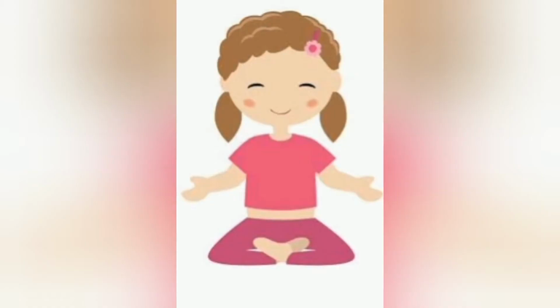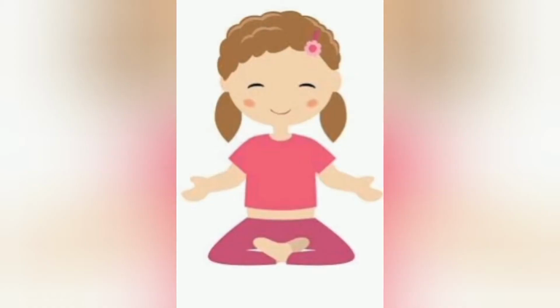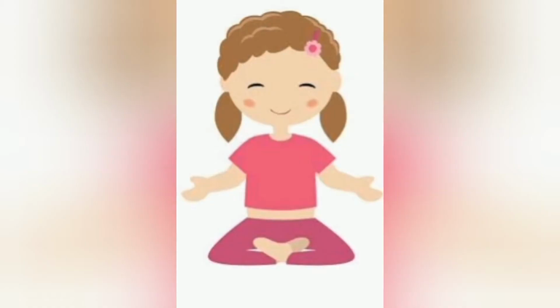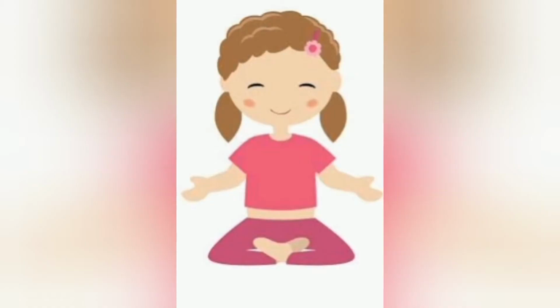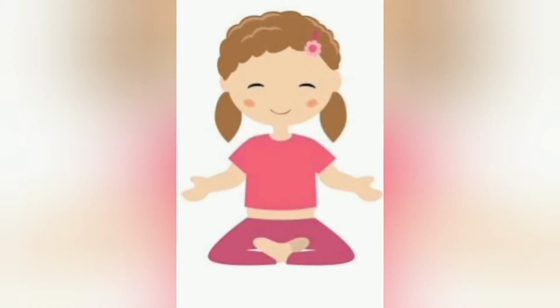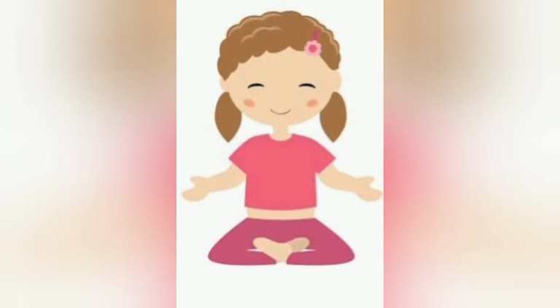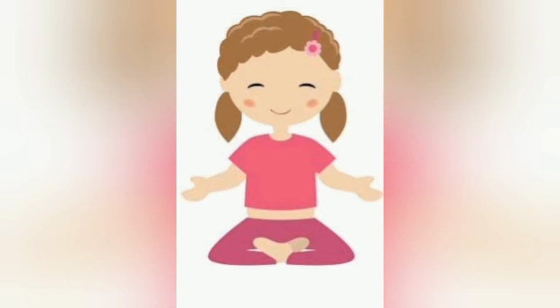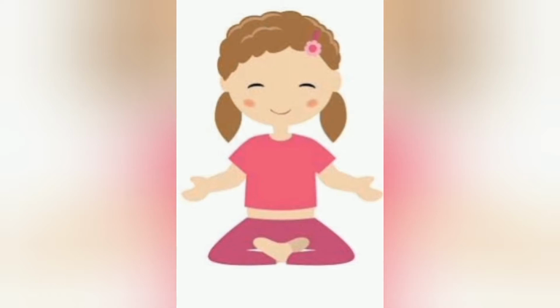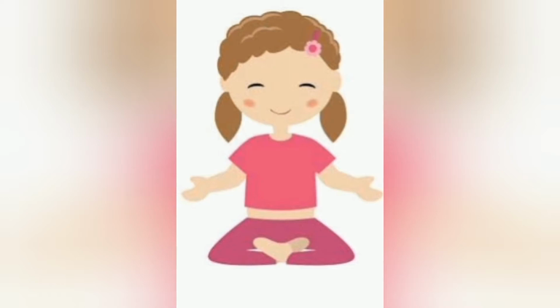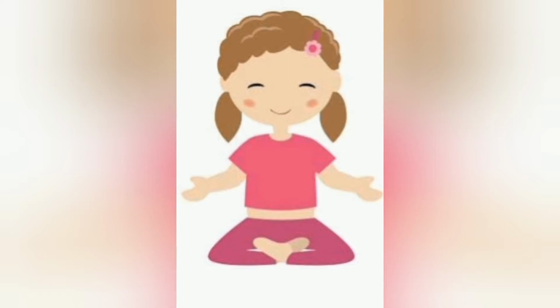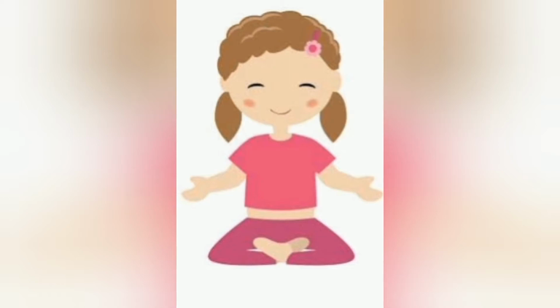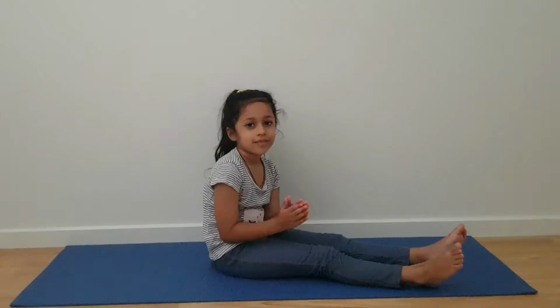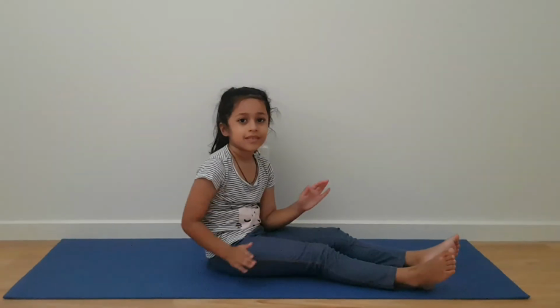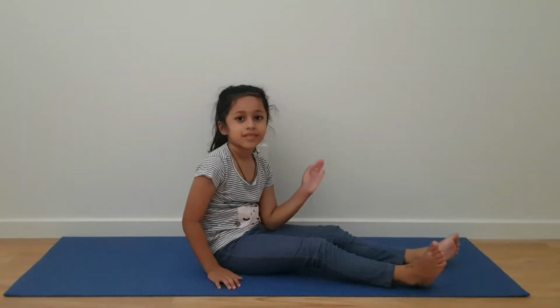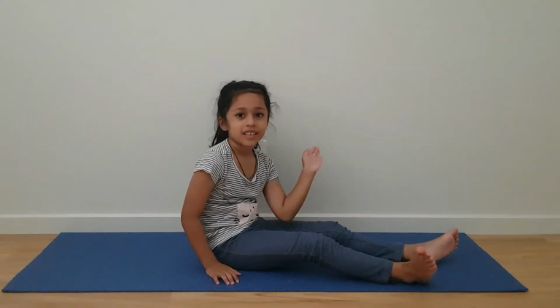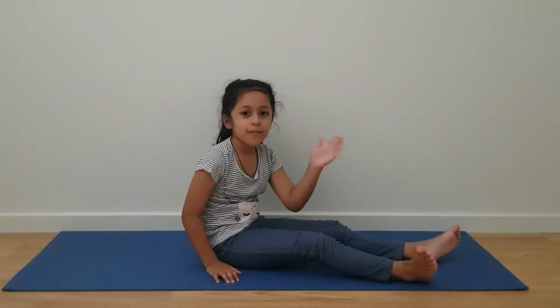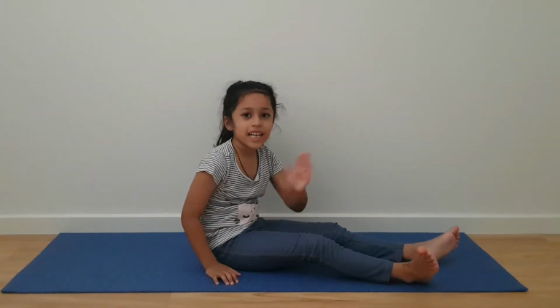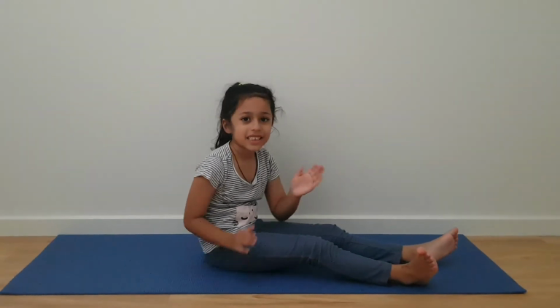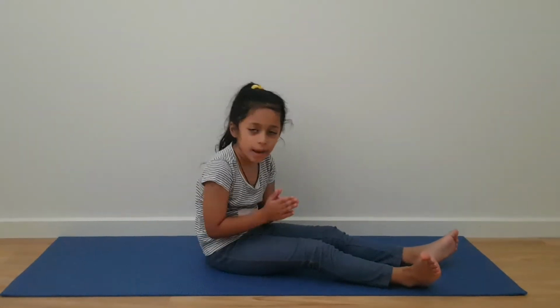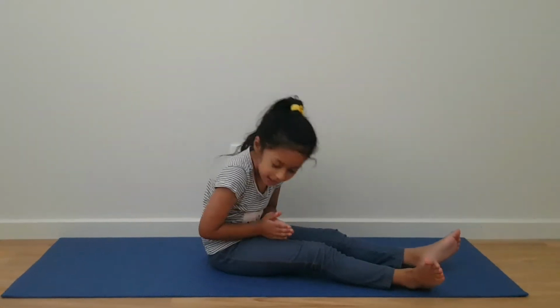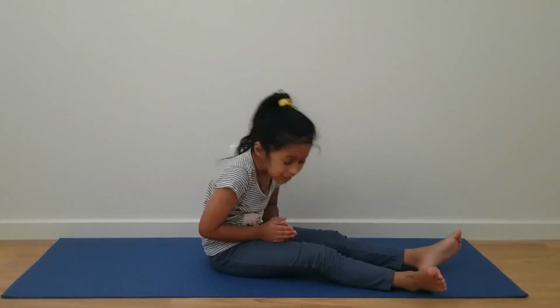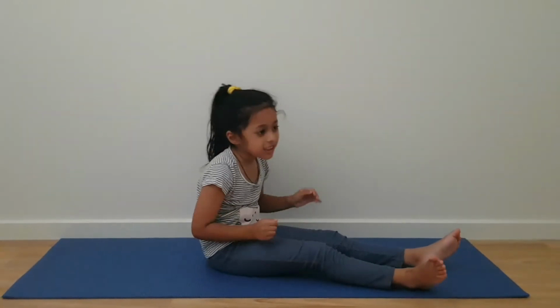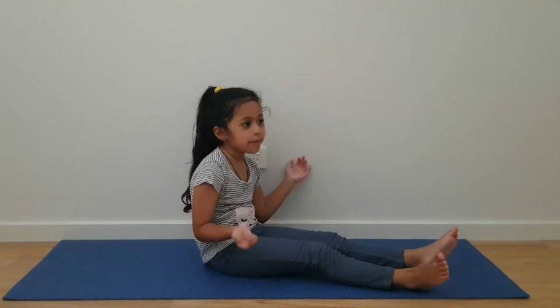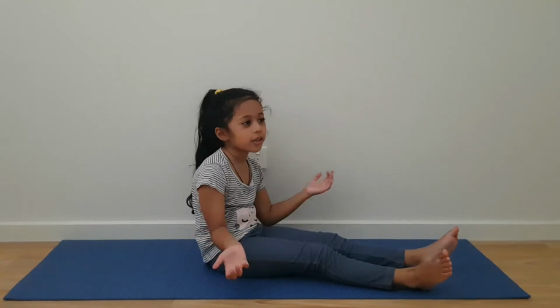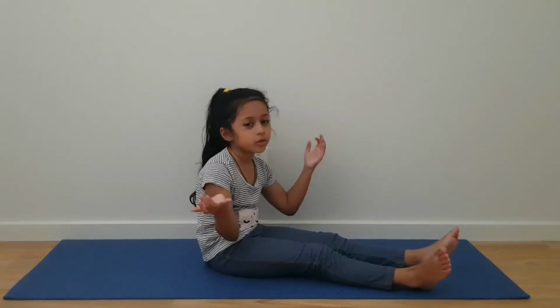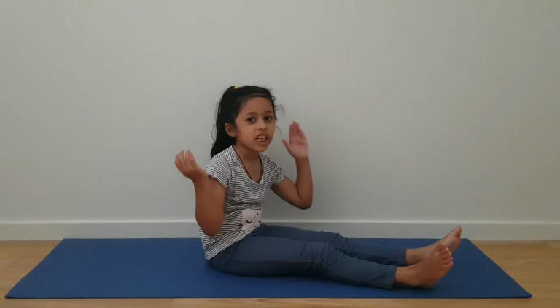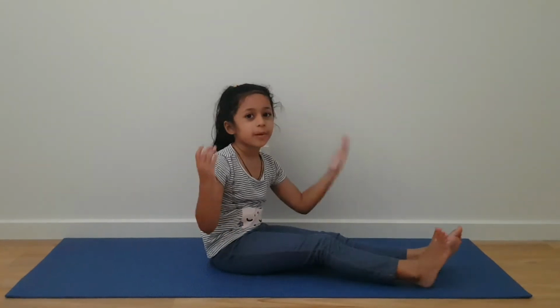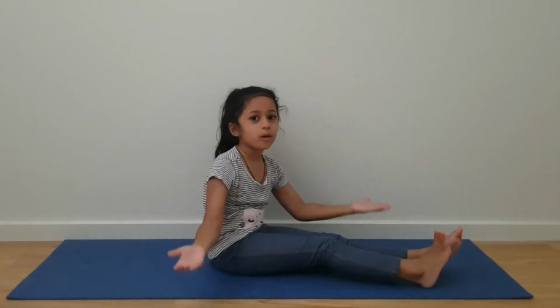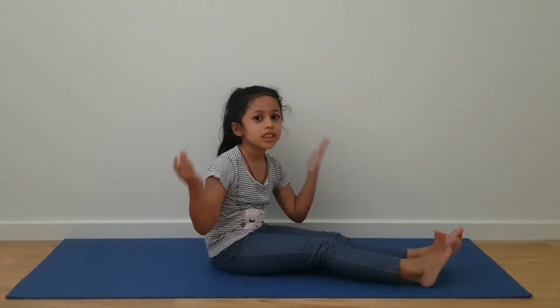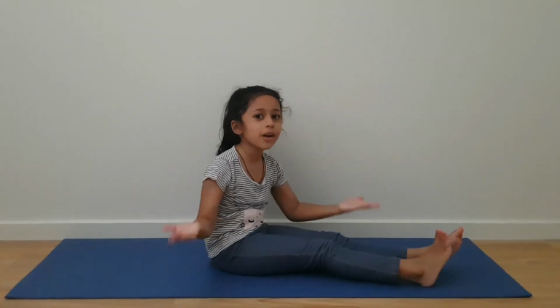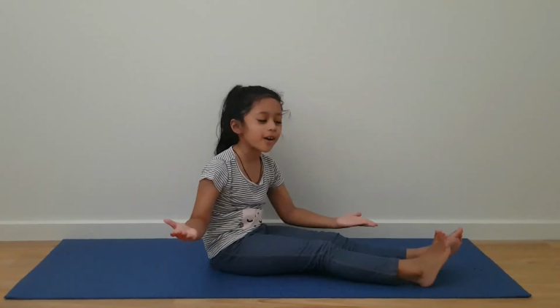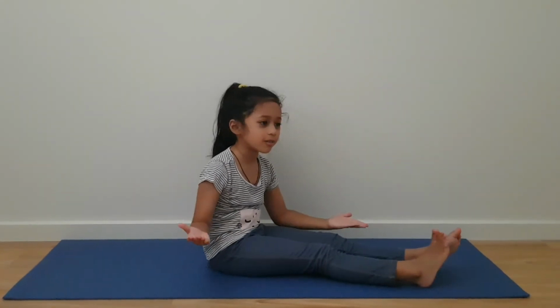Welcome to my channel, Yoga with Claire. Hi friends. Namaste. Today we are going to be doing the boat yoga pose.